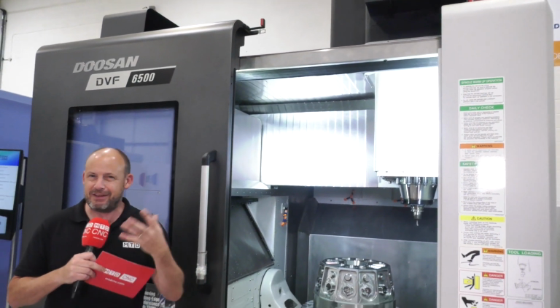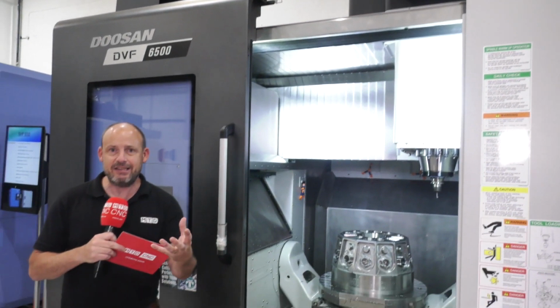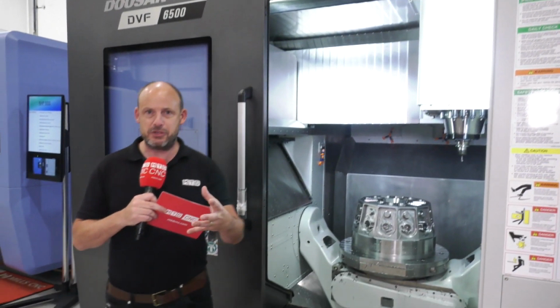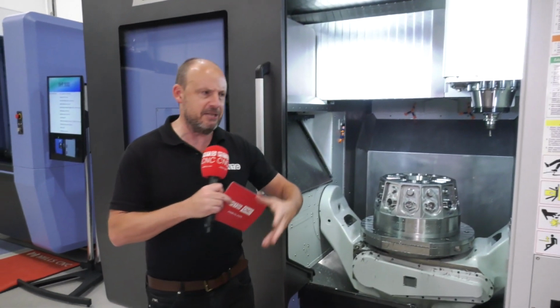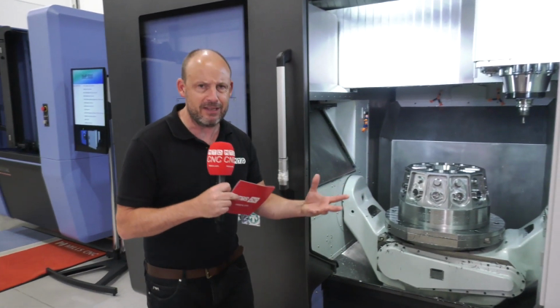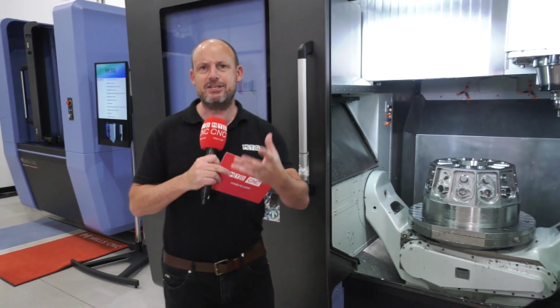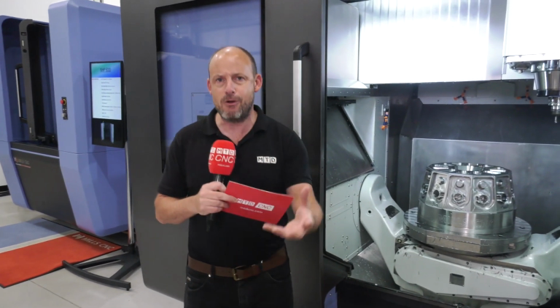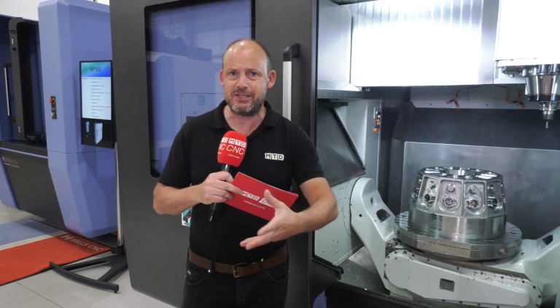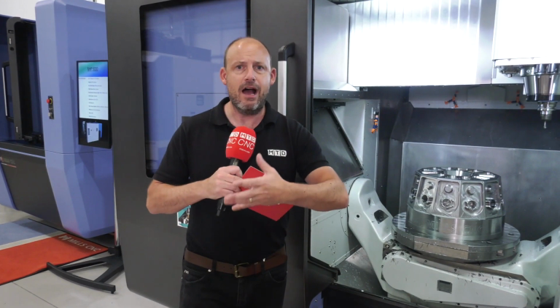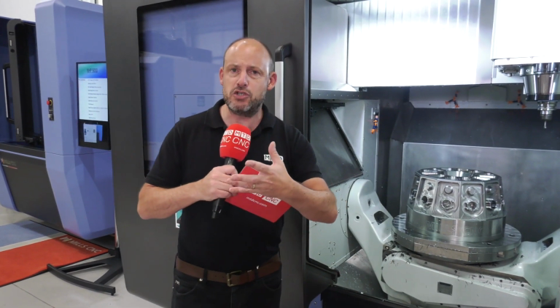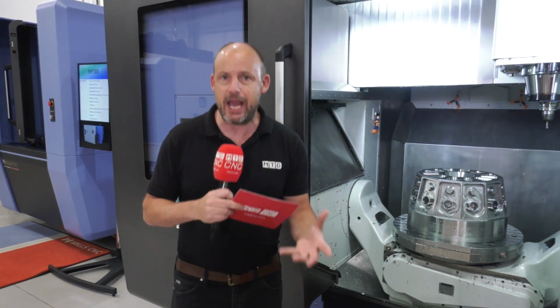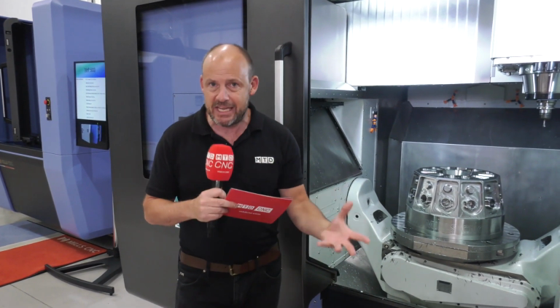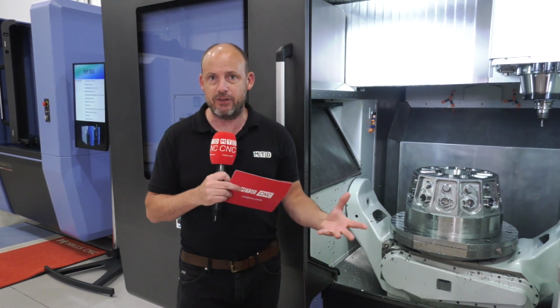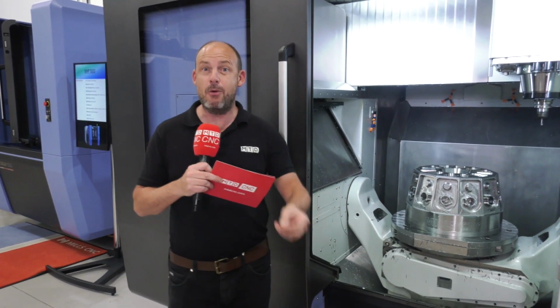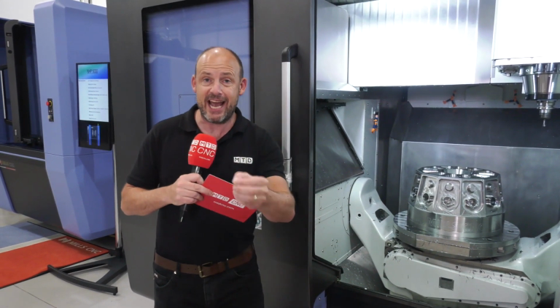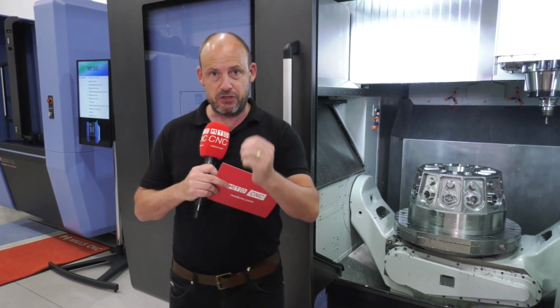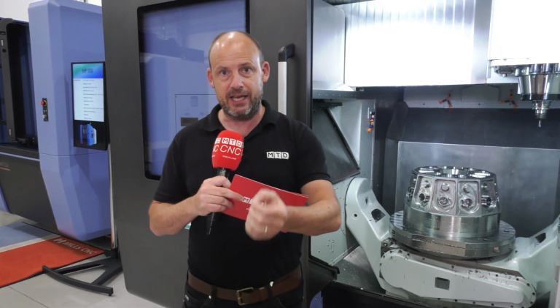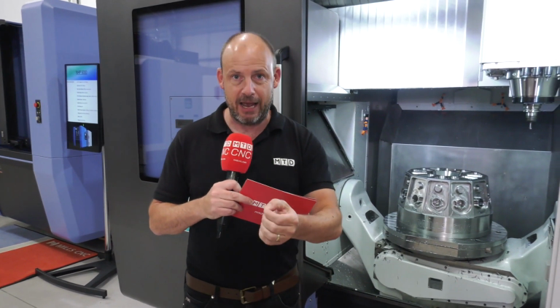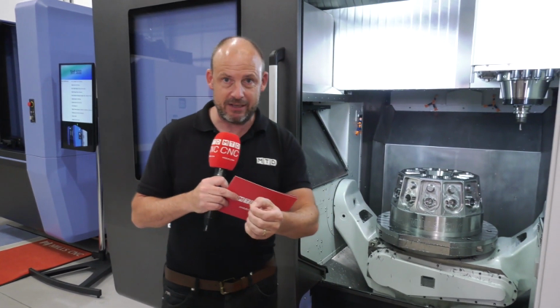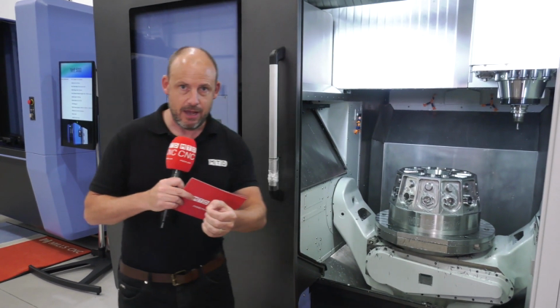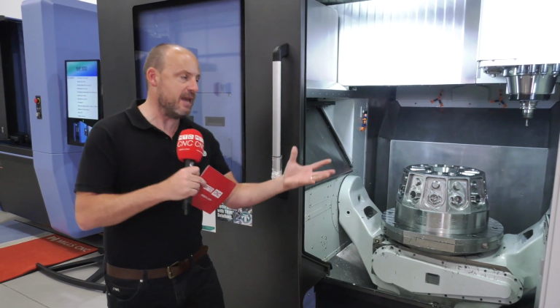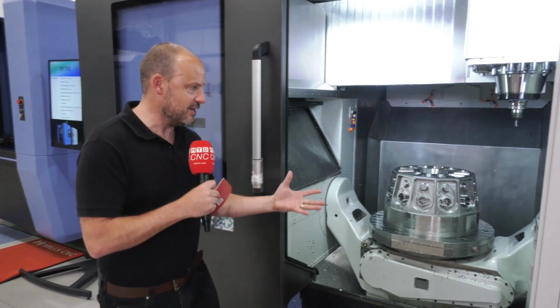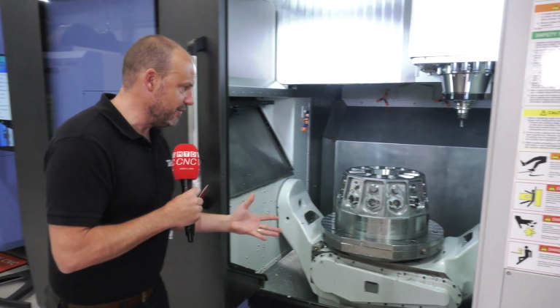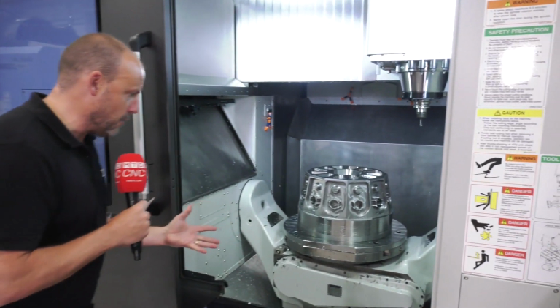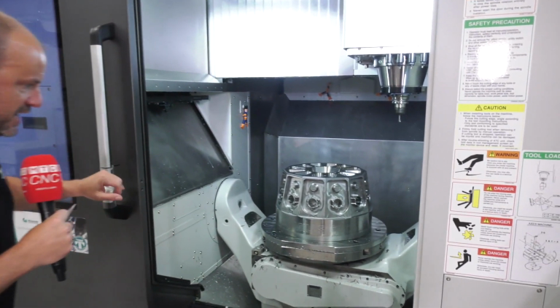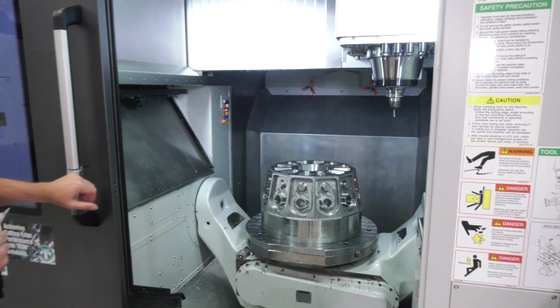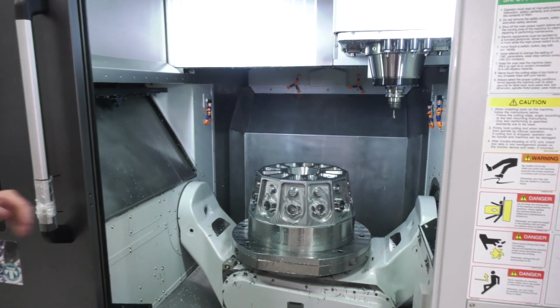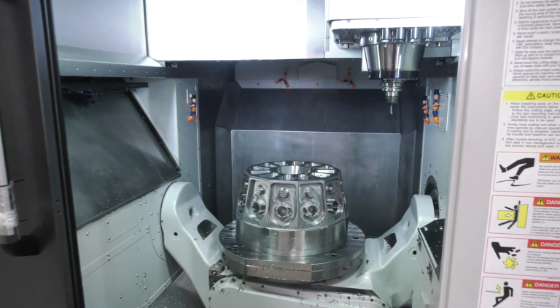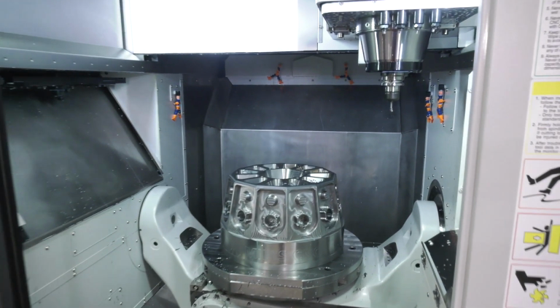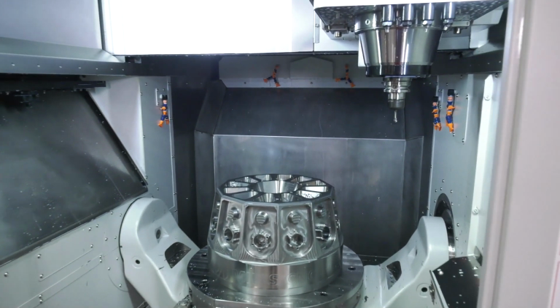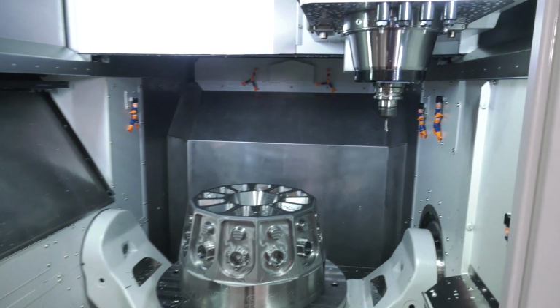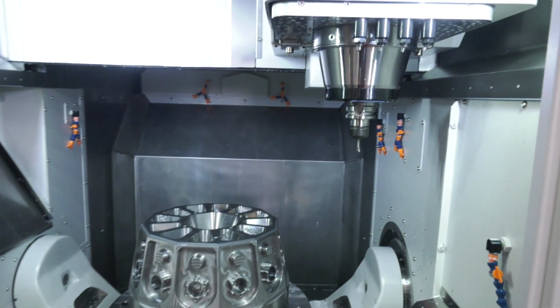The 8000 is bigger than this and is a real beast — you can swing a meter on the table and it has turning capability. But let's get back to this one in question and talk about Doosan and some of the things on the machine.